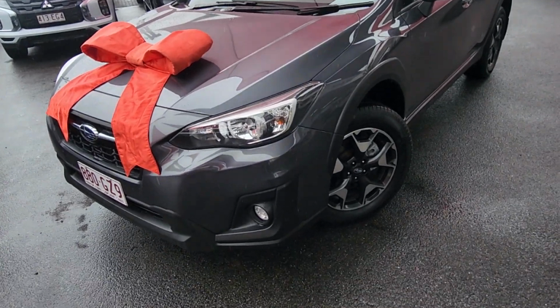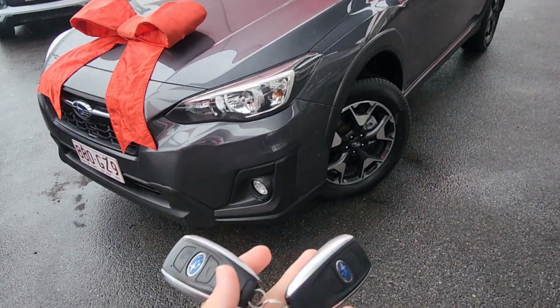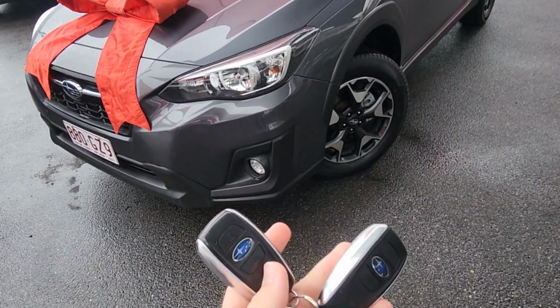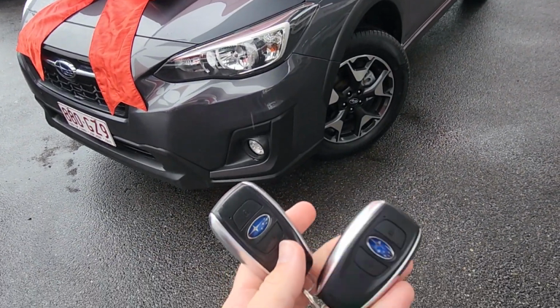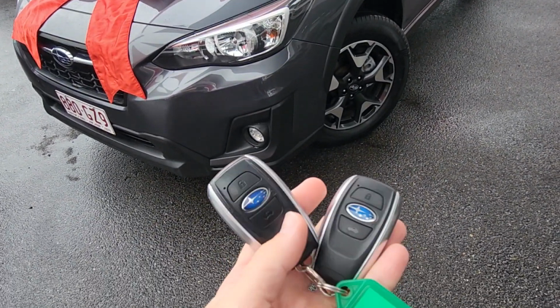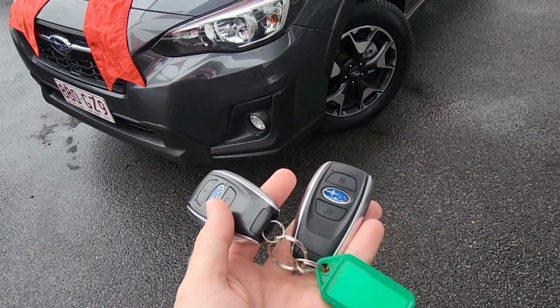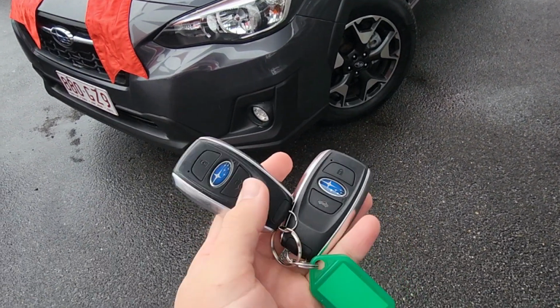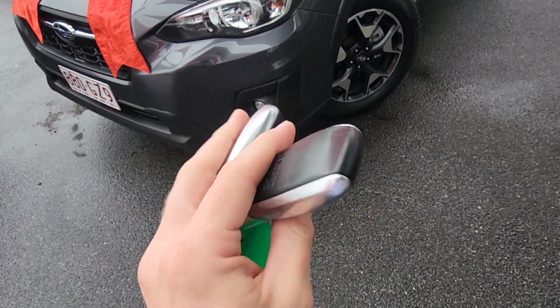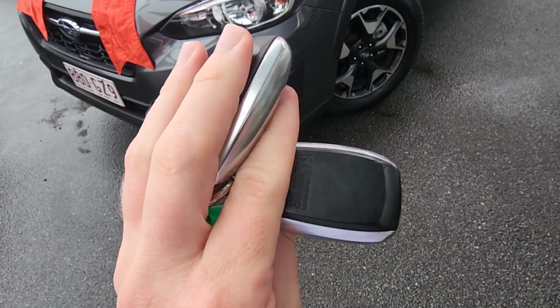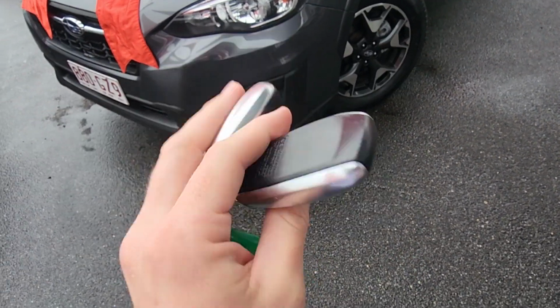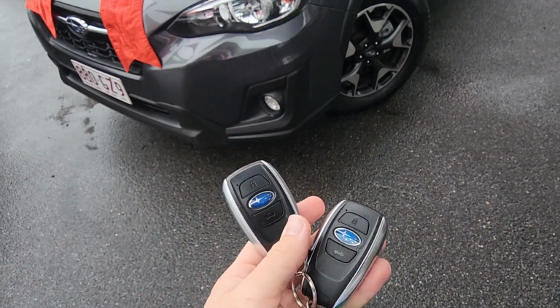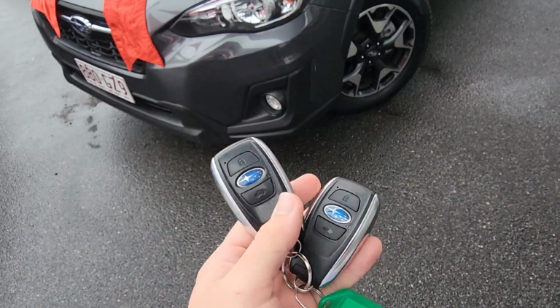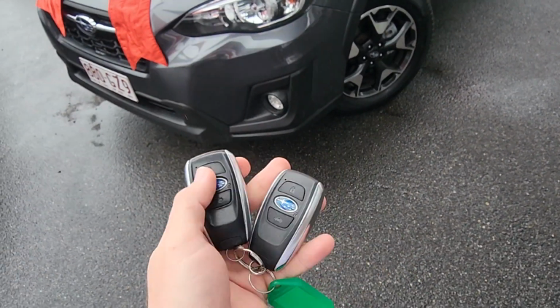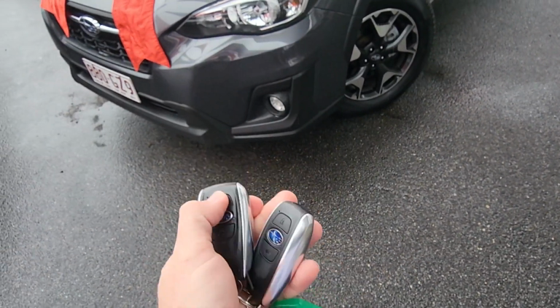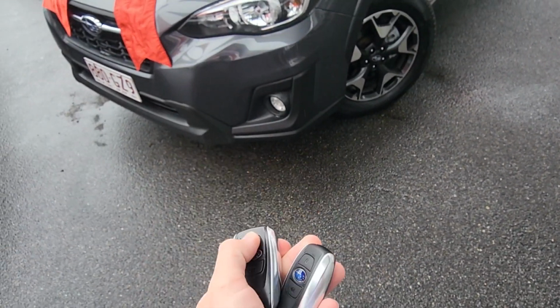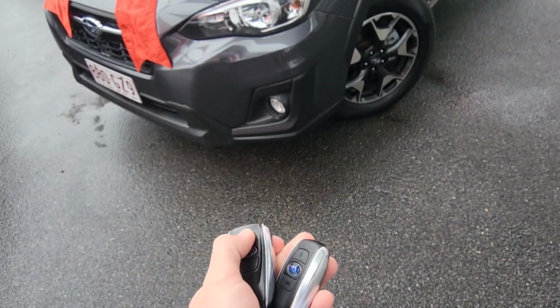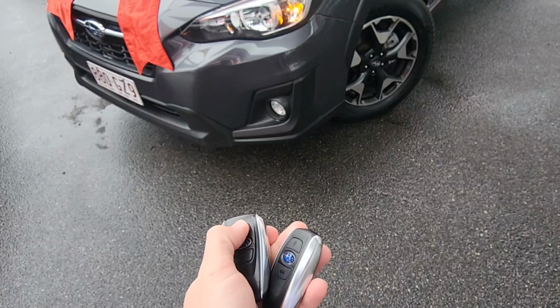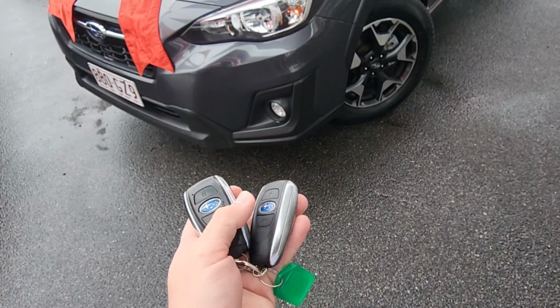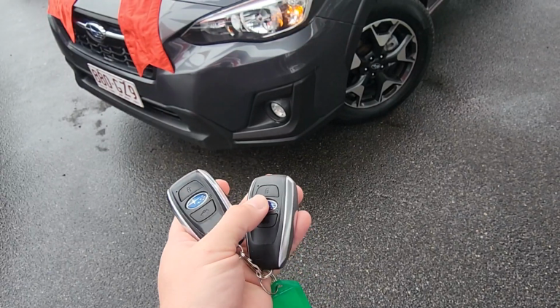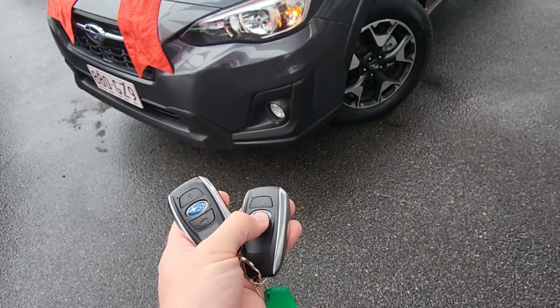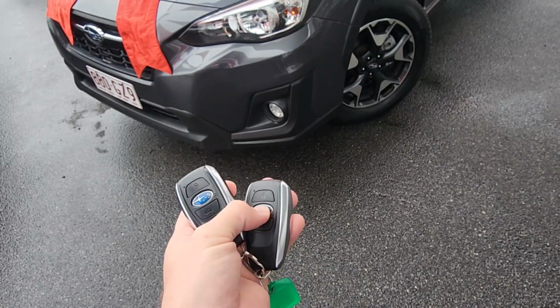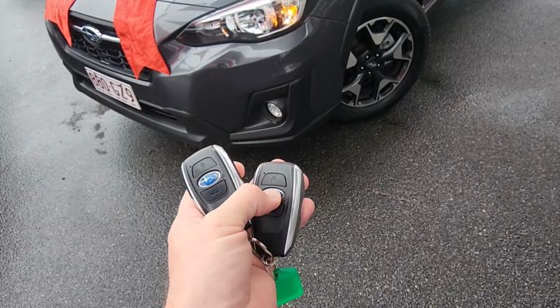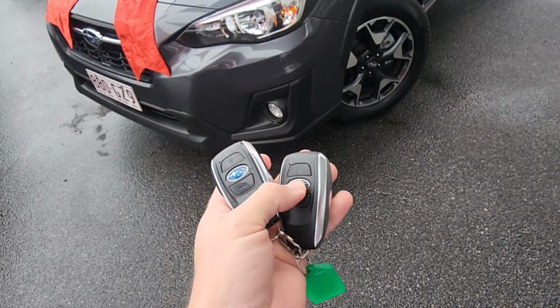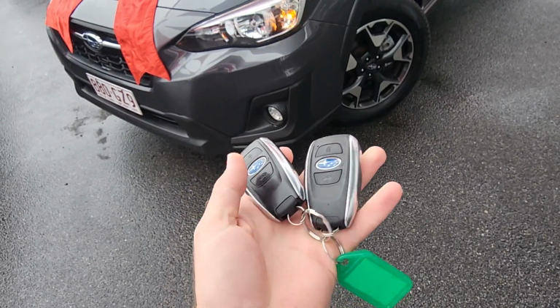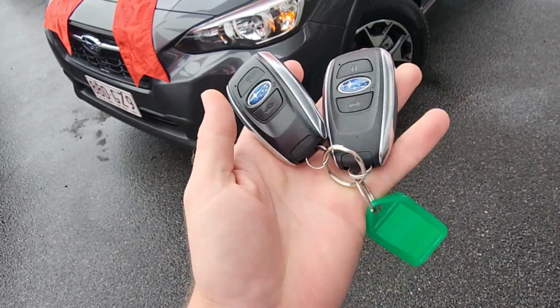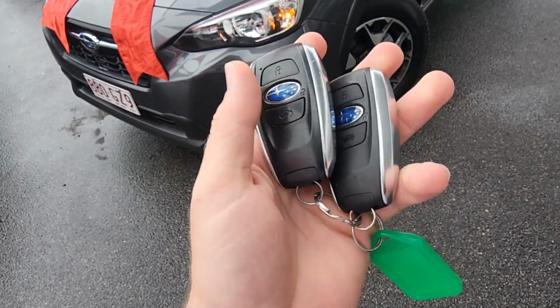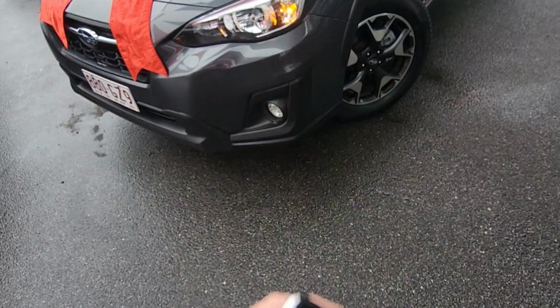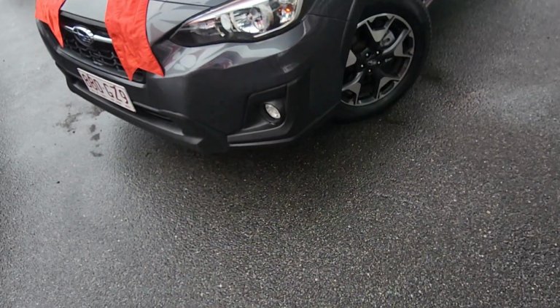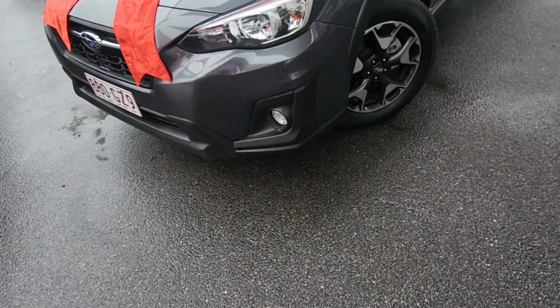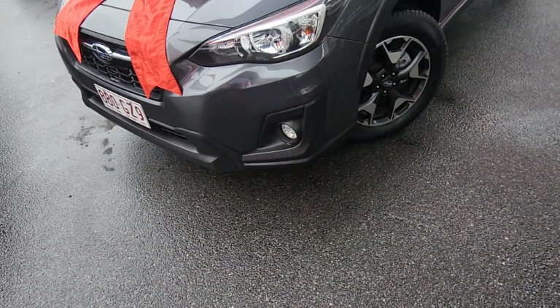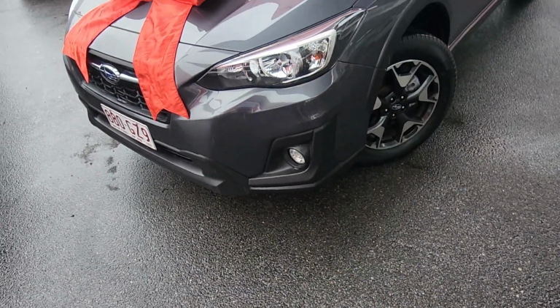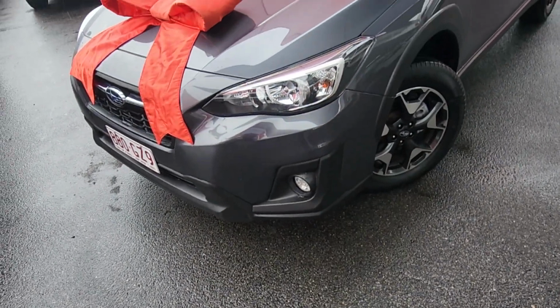Obviously two keys with this one — the genuine Subaru keys. So obviously that one works, and so does that. Working keys on both of those guys there.